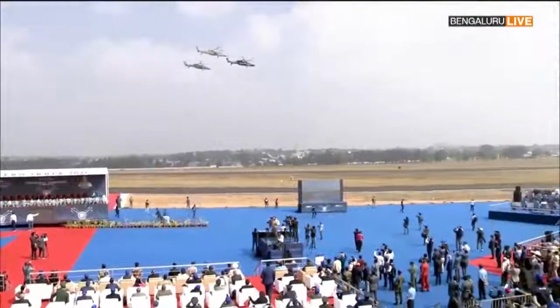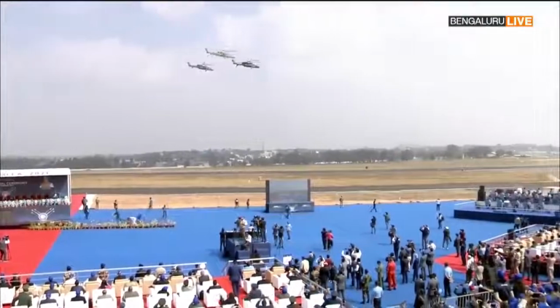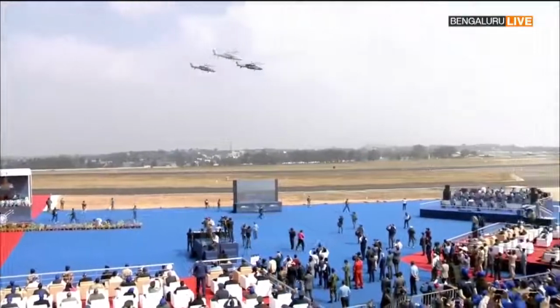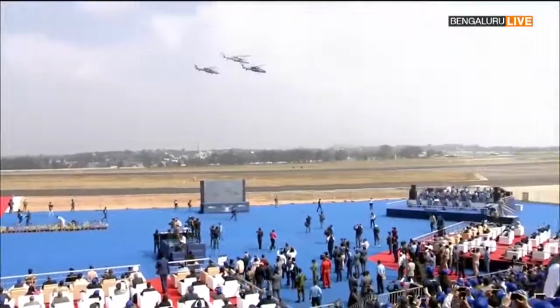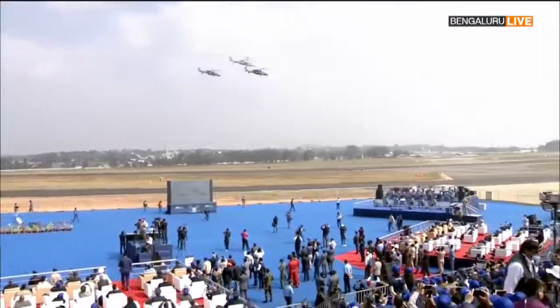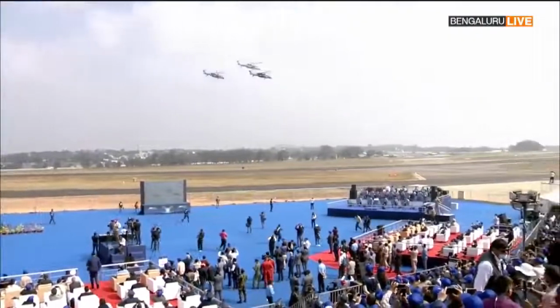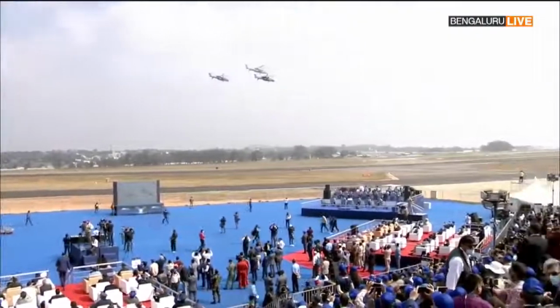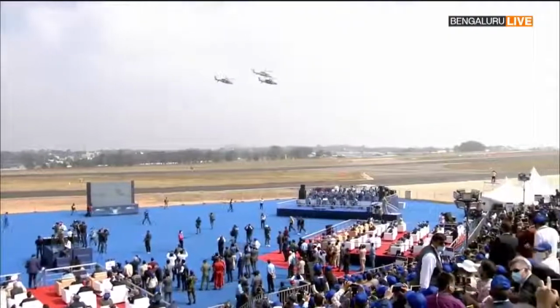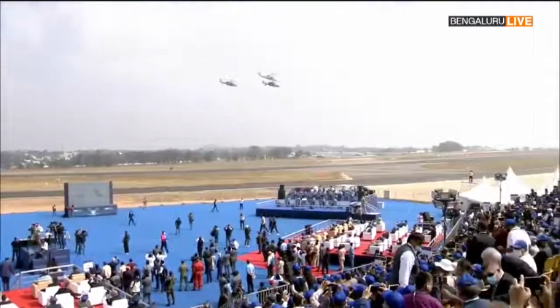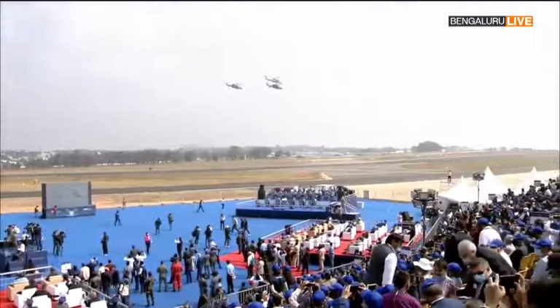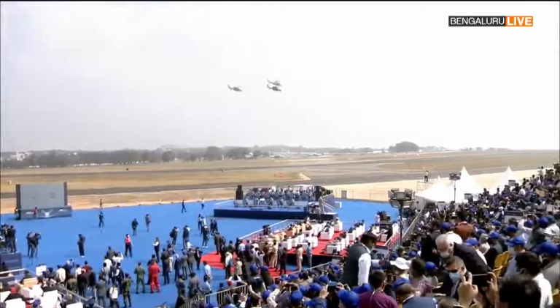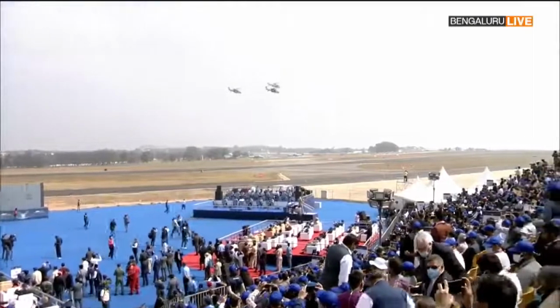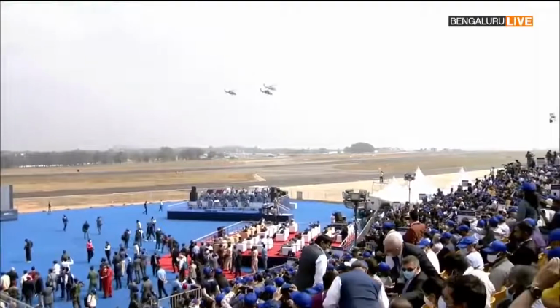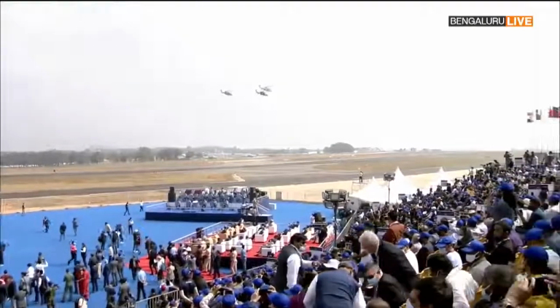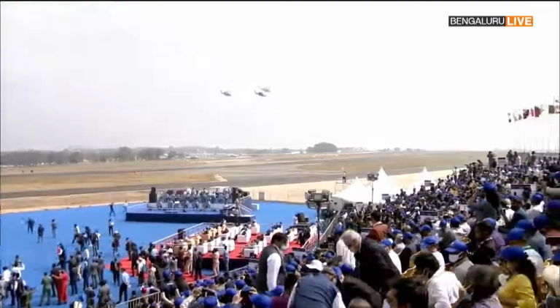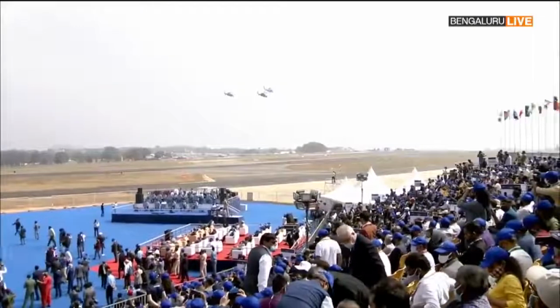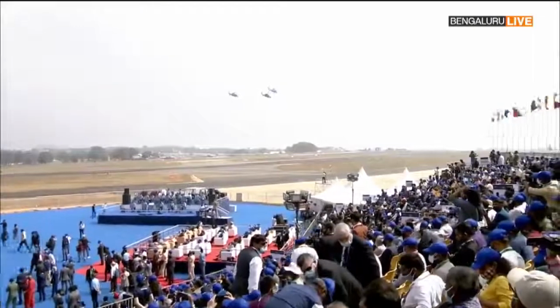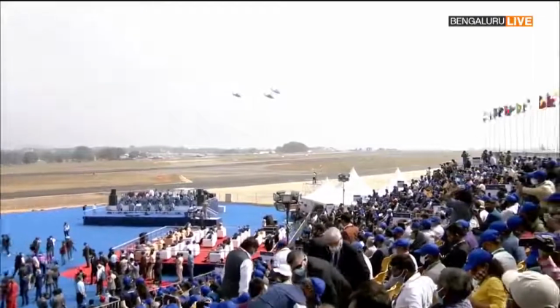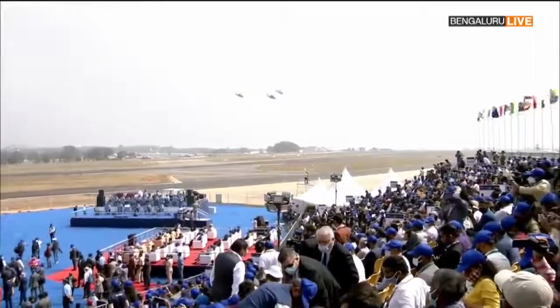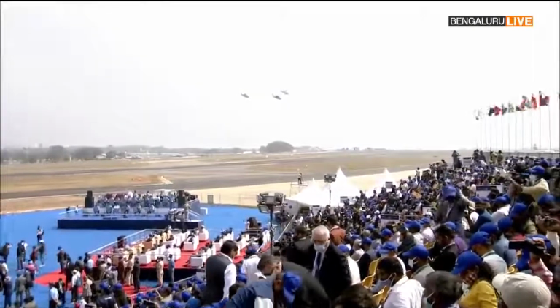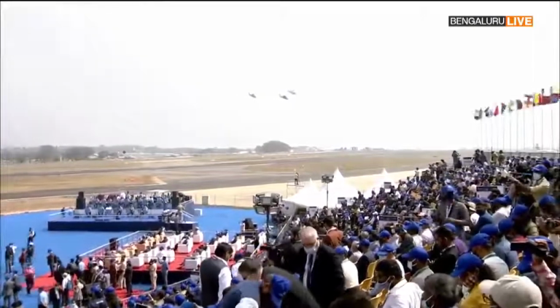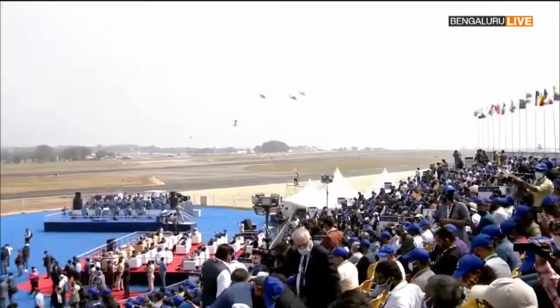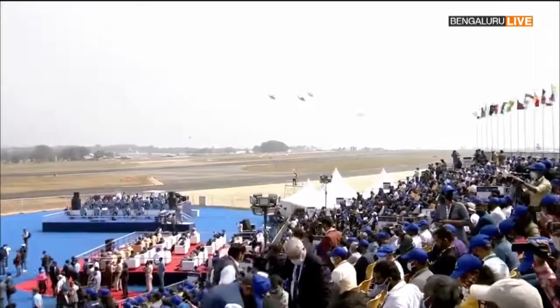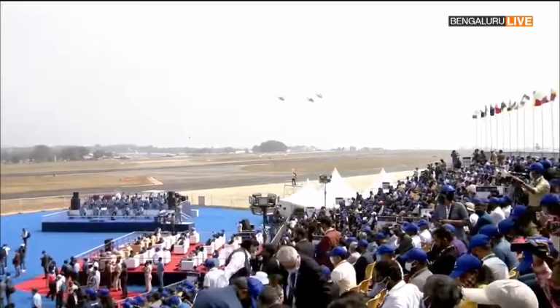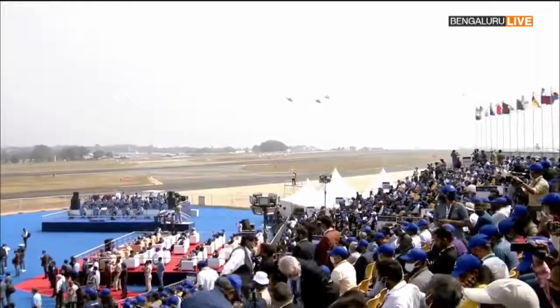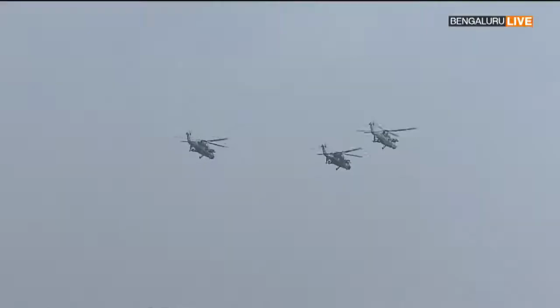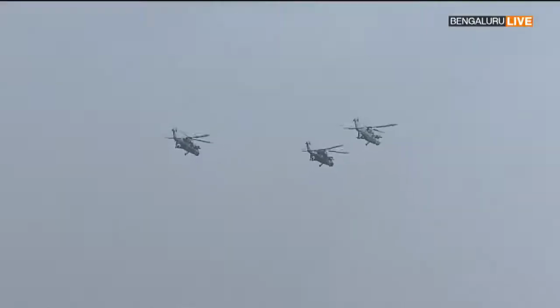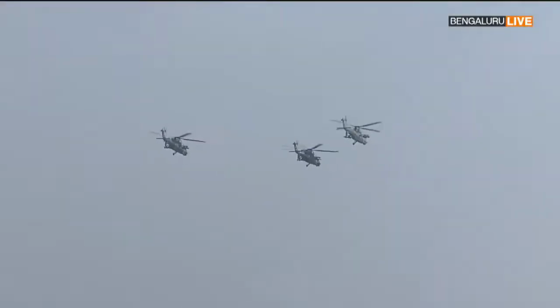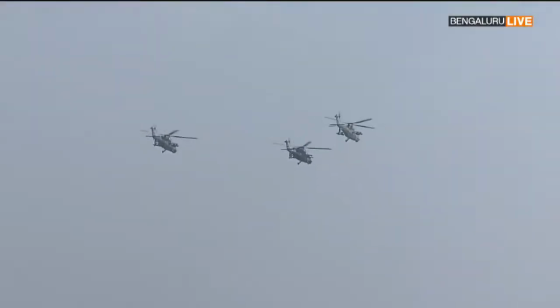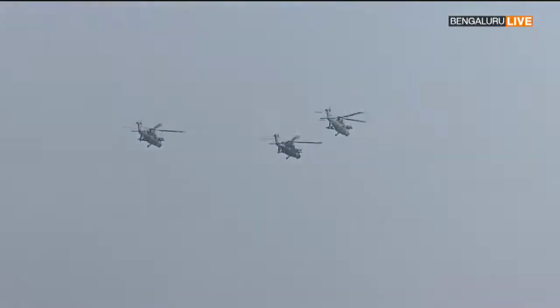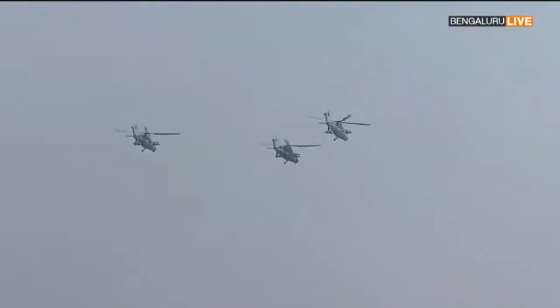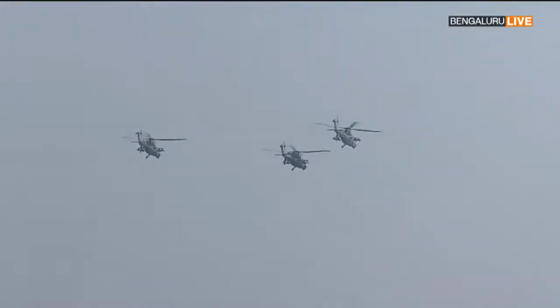Now, as we wait for the Atmanirbha fixed-wing trainer formation, a word about each of the aircraft that will be participating. The HTT-40 has completed its spin phase trials and is on the verge of certification.